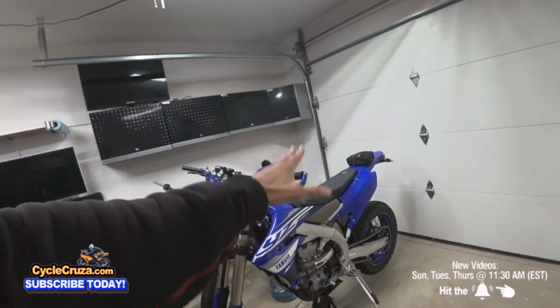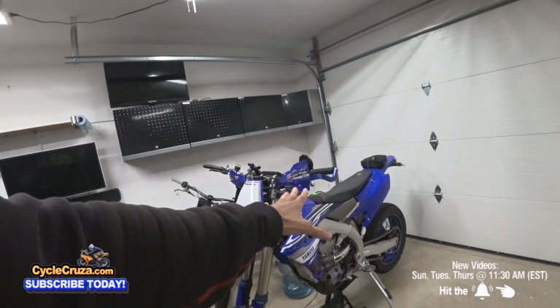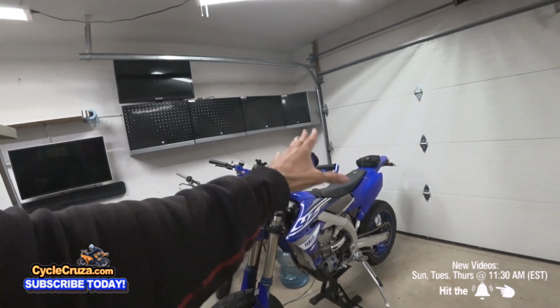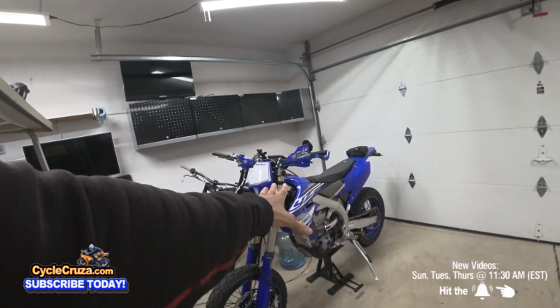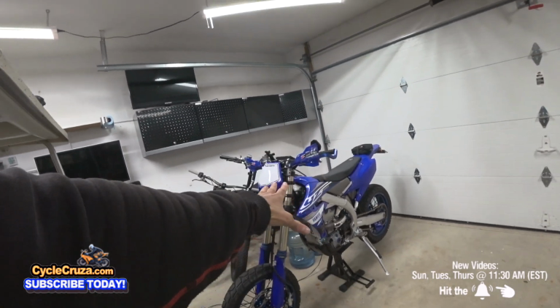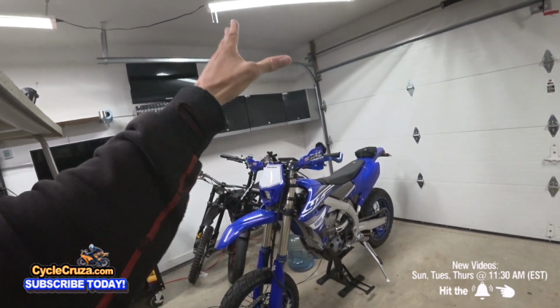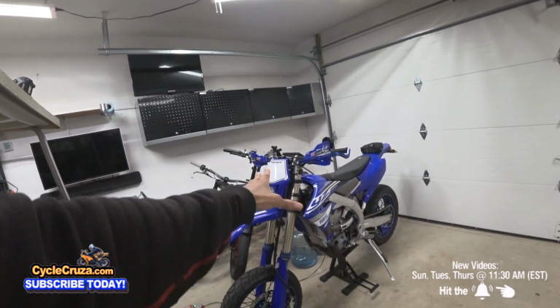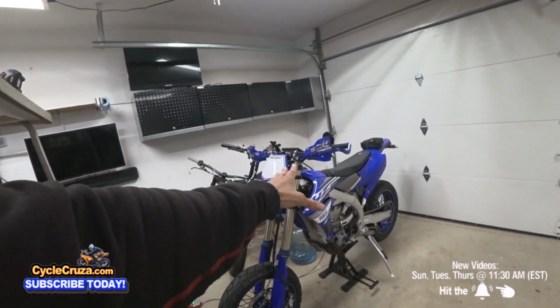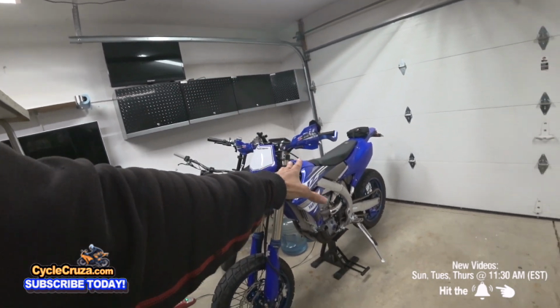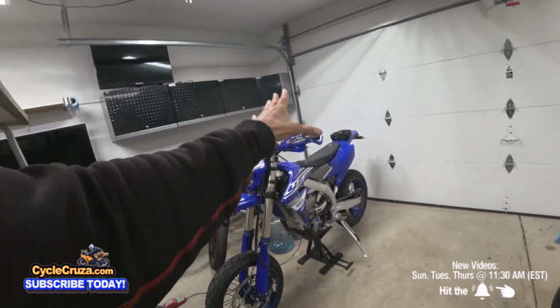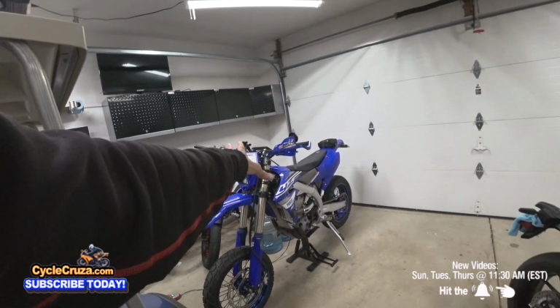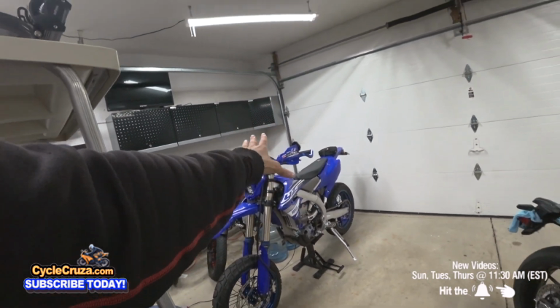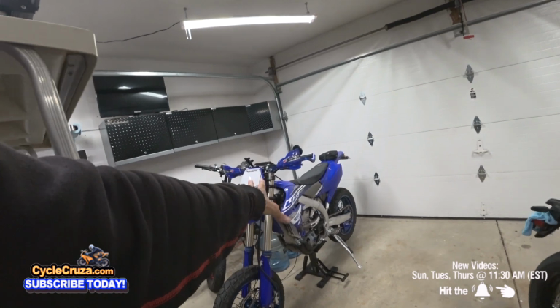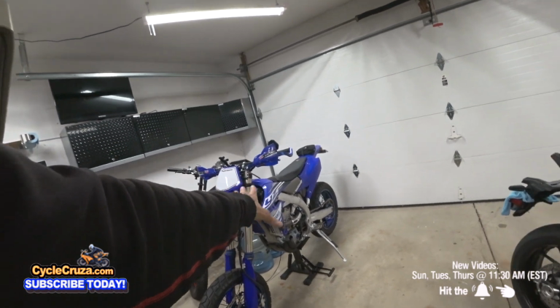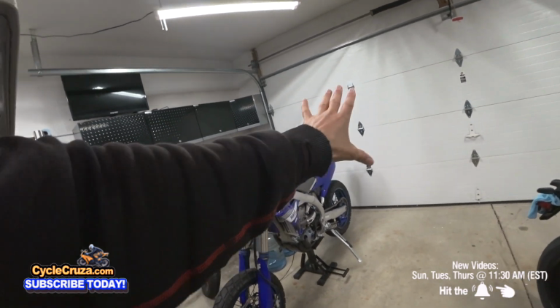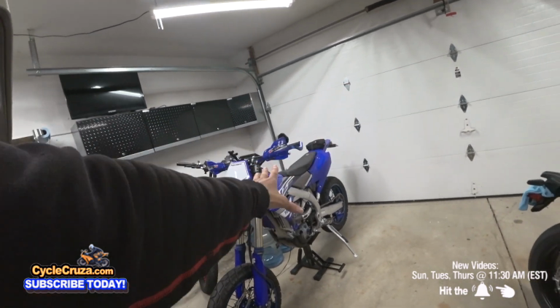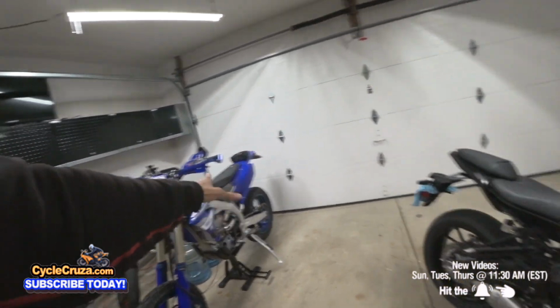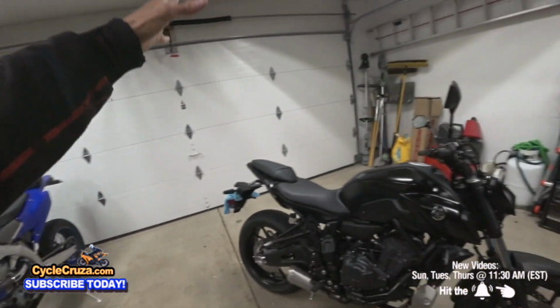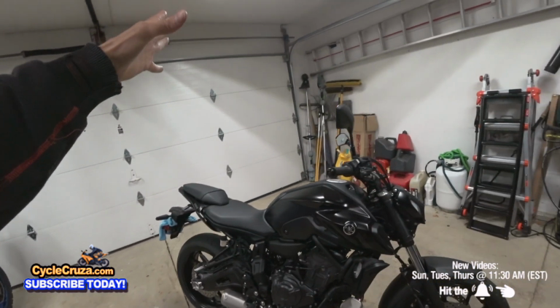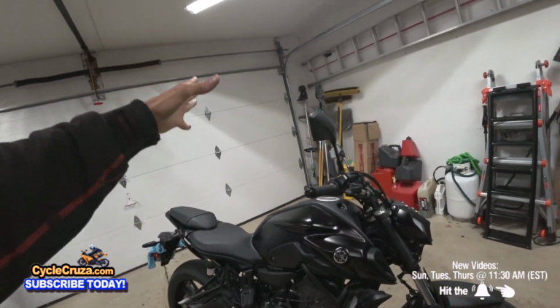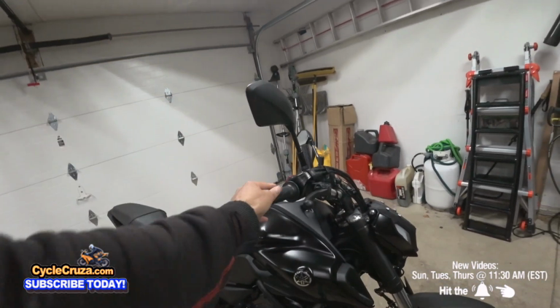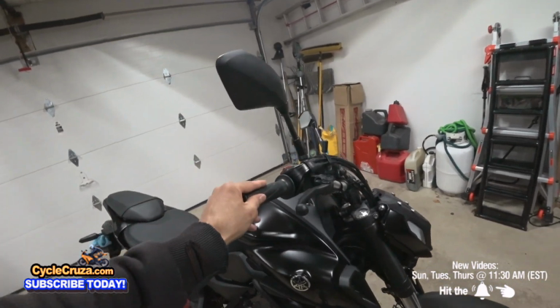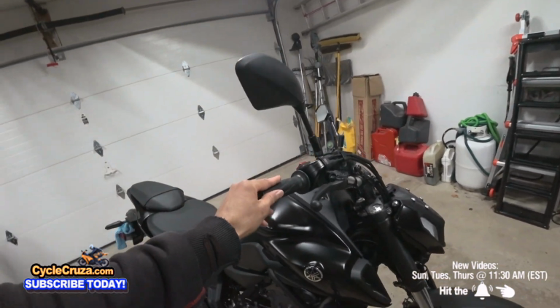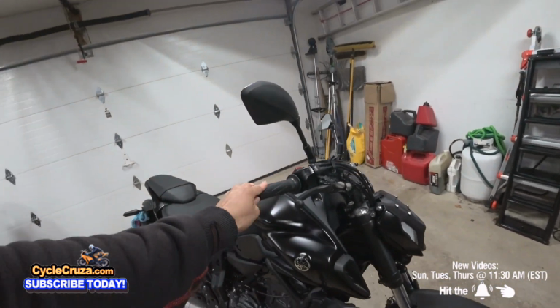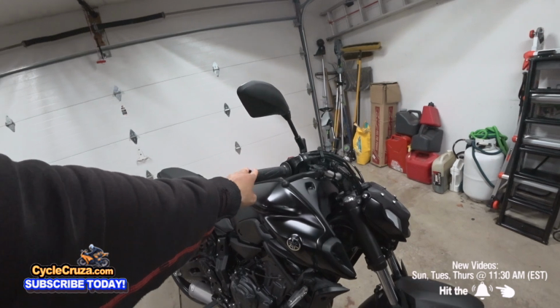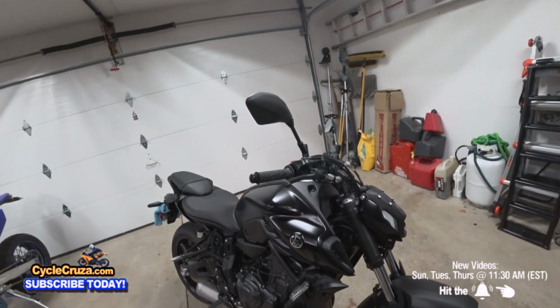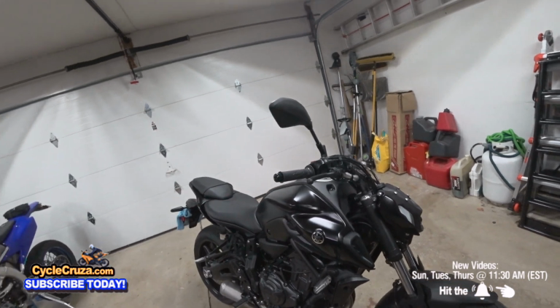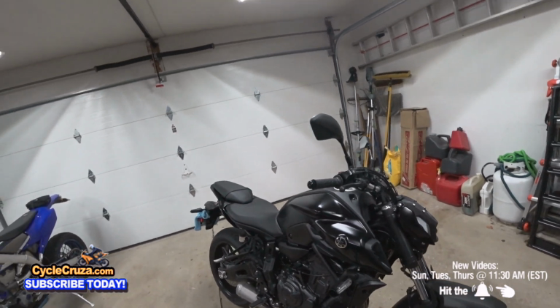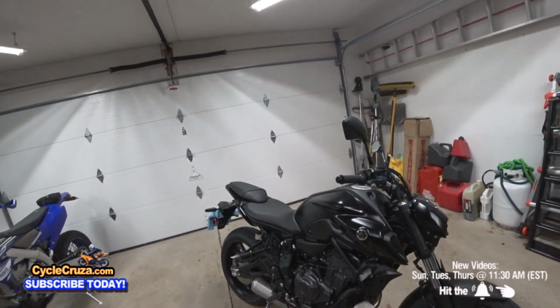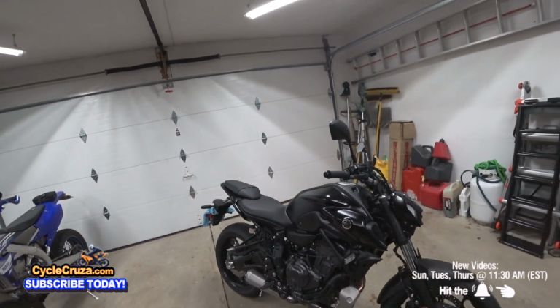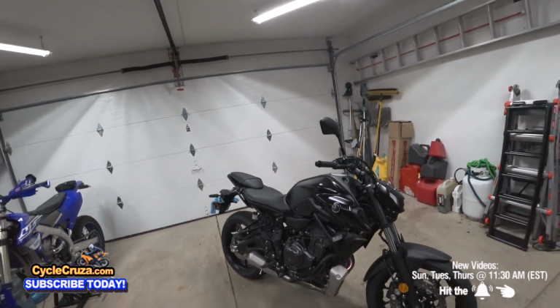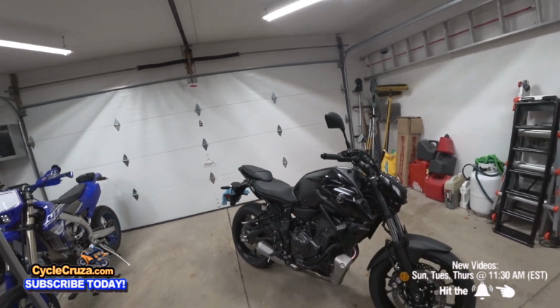But this is meant to be a desert bike because it requires so much more maintenance - I have to do oil changes in hours. So we're giving this one a break and this is going to be my main hooligan city urban cruising bike.